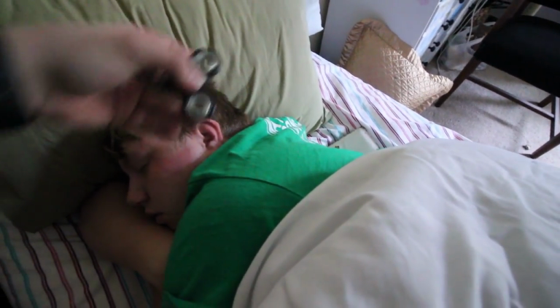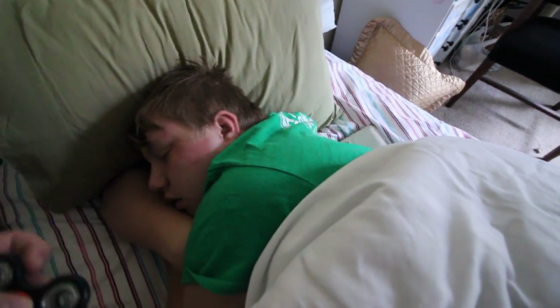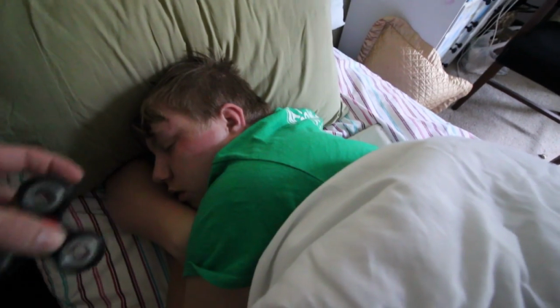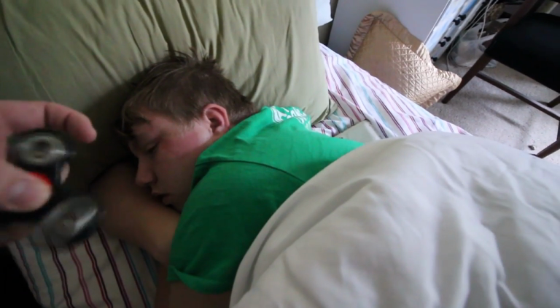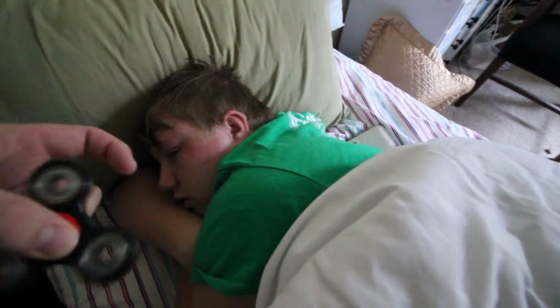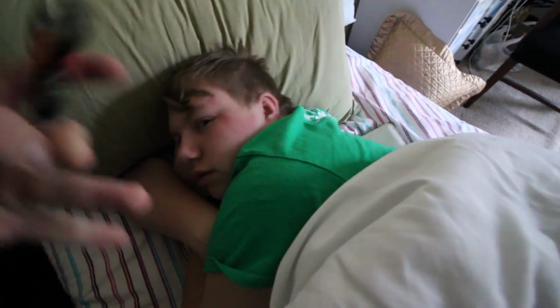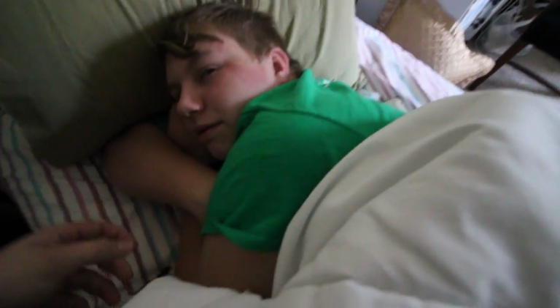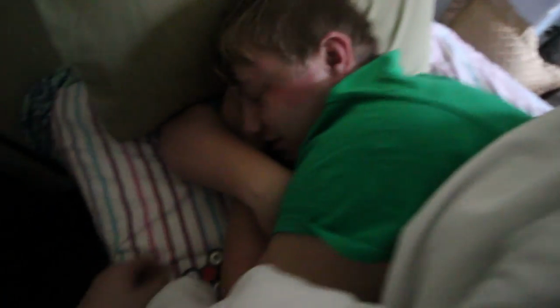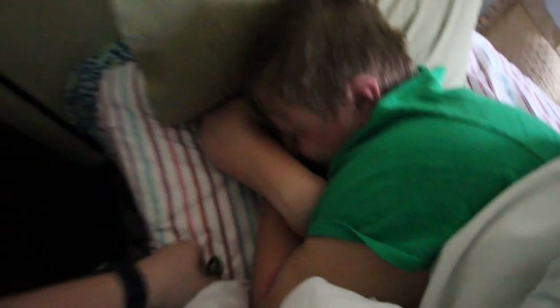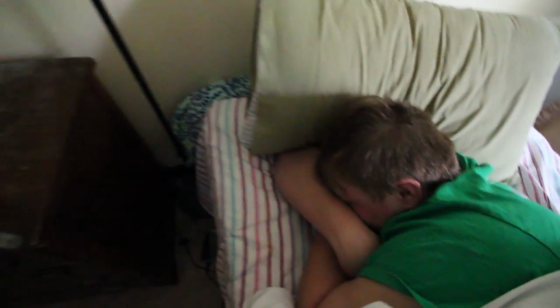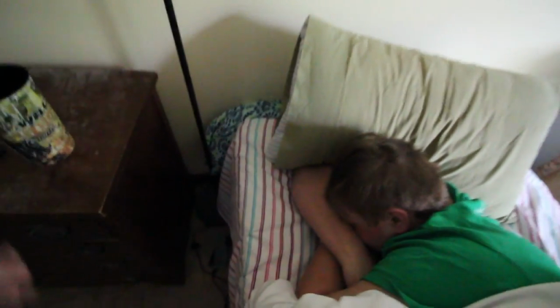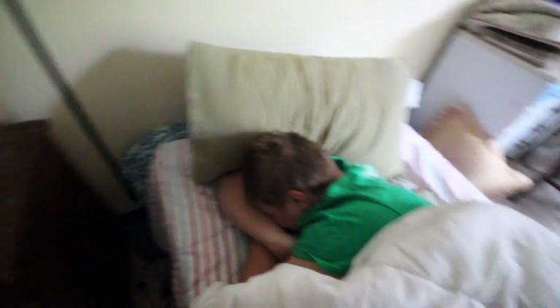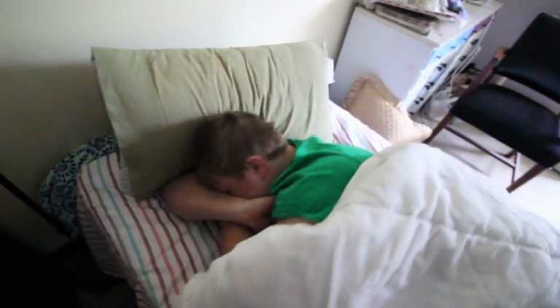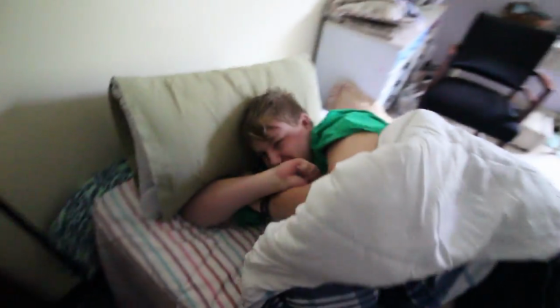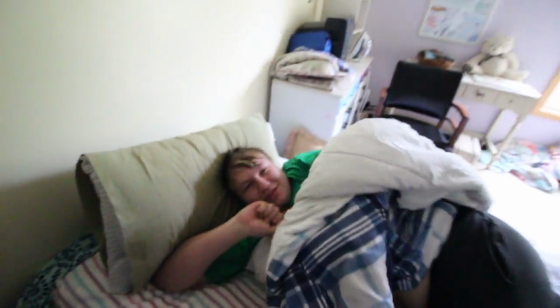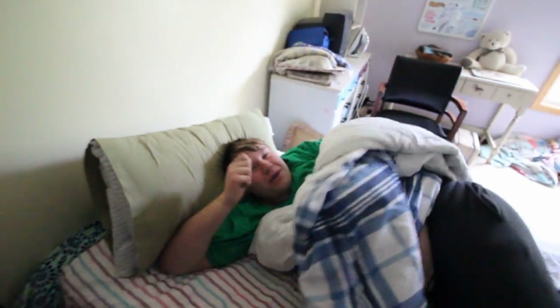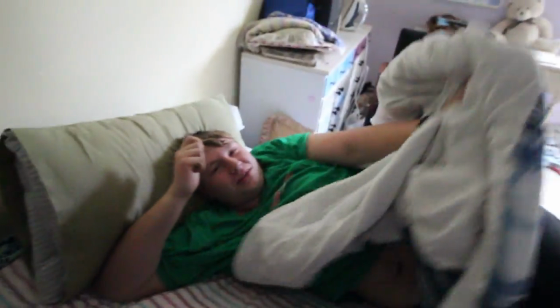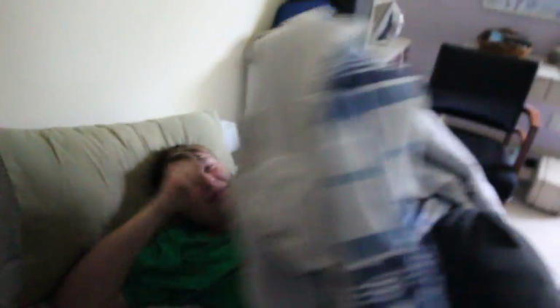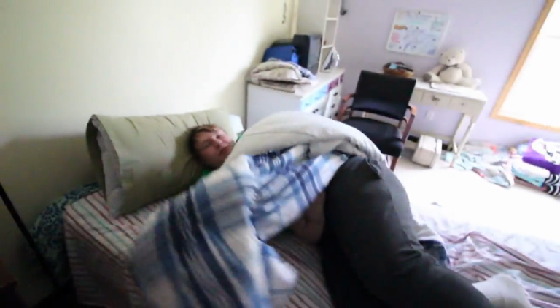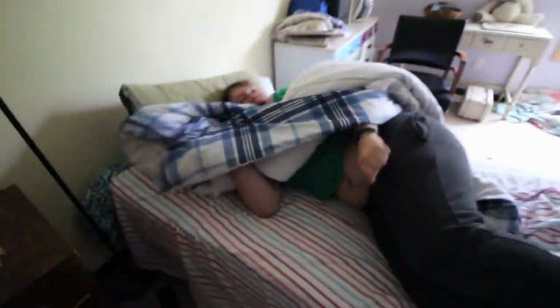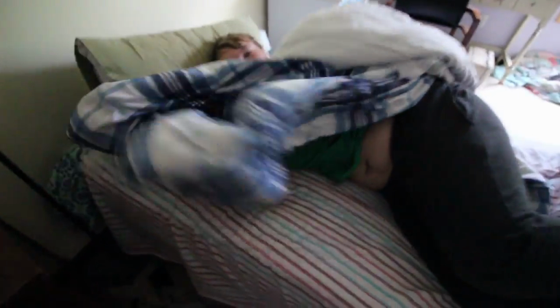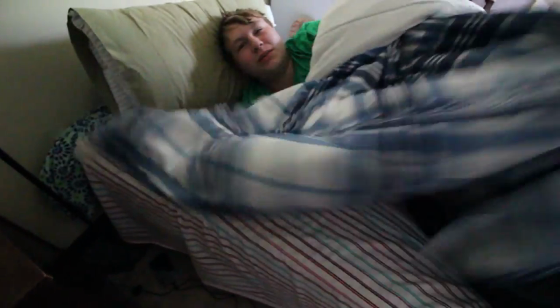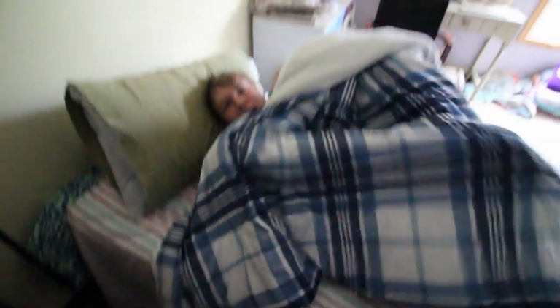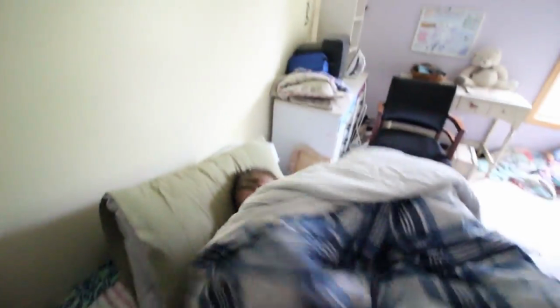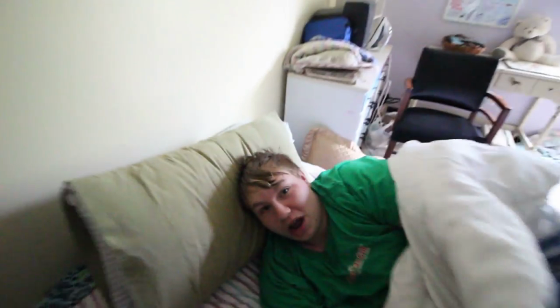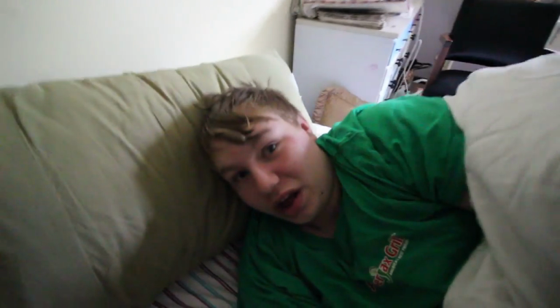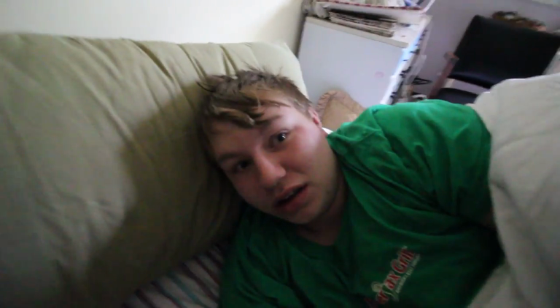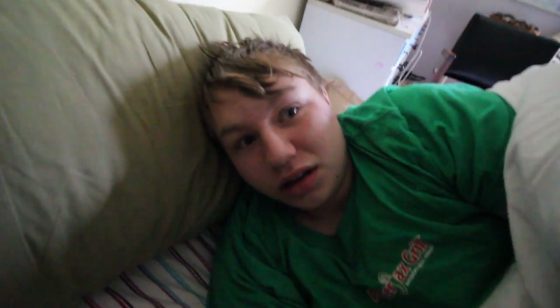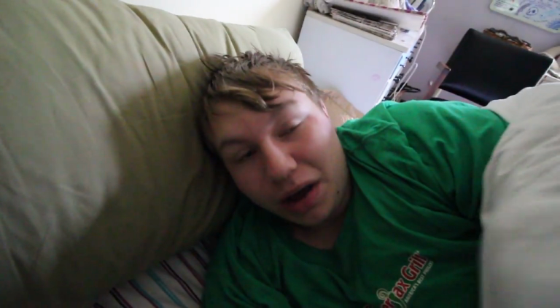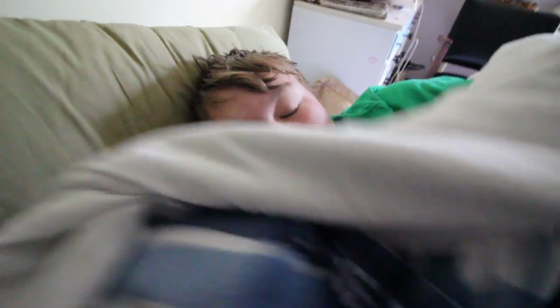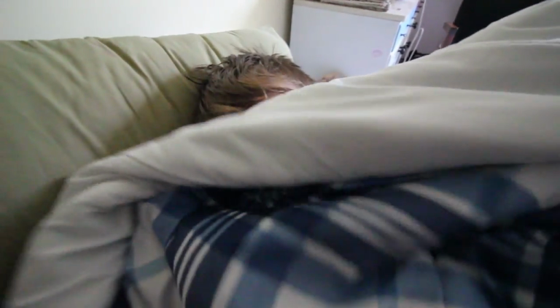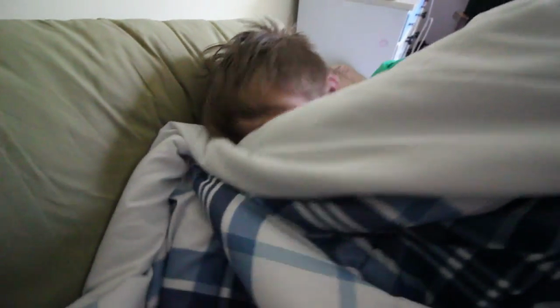Hey buddy, how you doing? God damn, Jesus Christ. I didn't think that would wake you up, honestly. I've been awake the whole time — I just have my eyes closed because my eyes are on fire, dude.